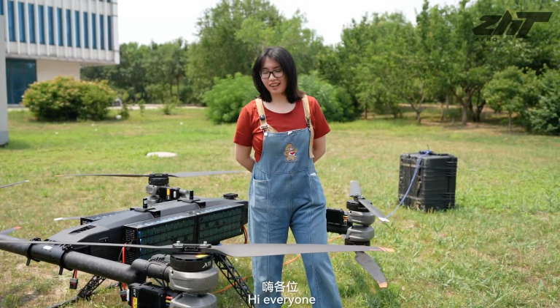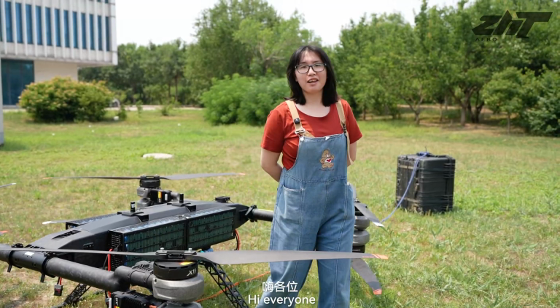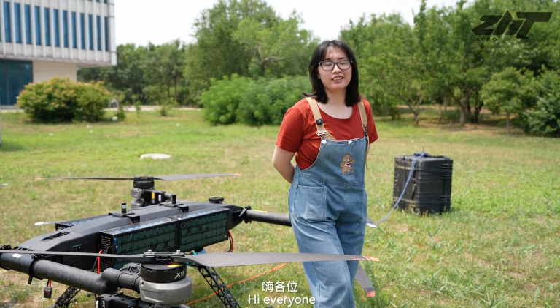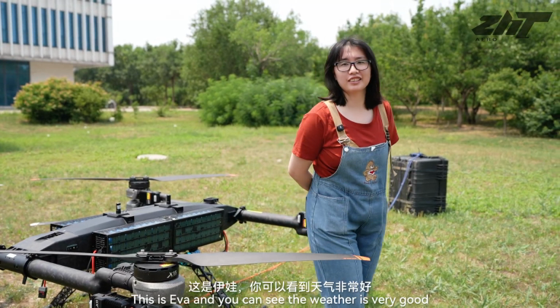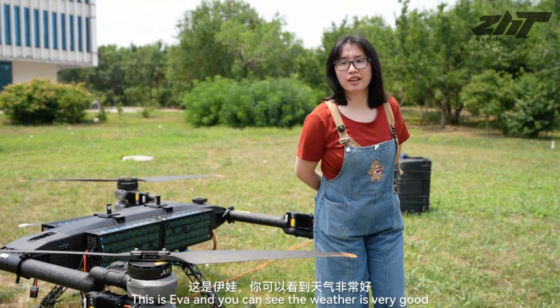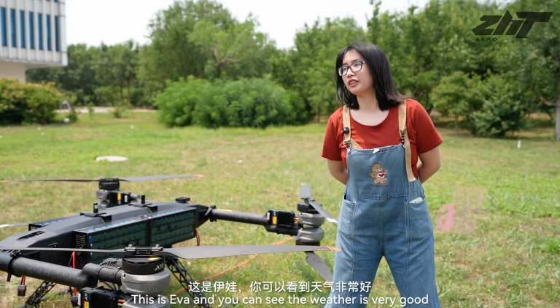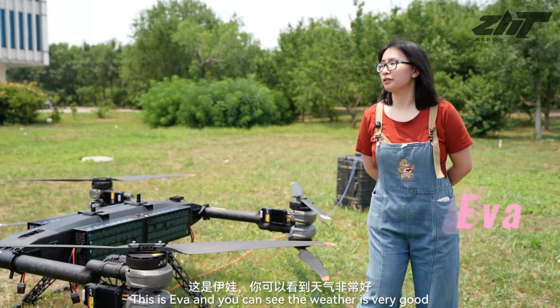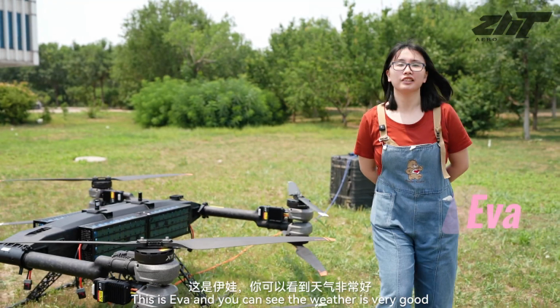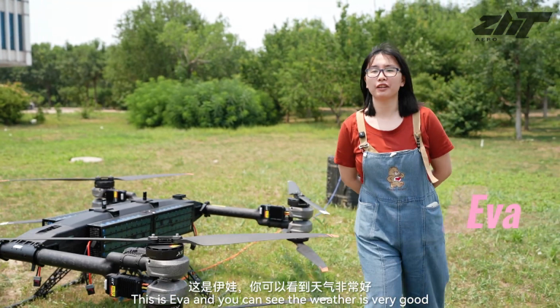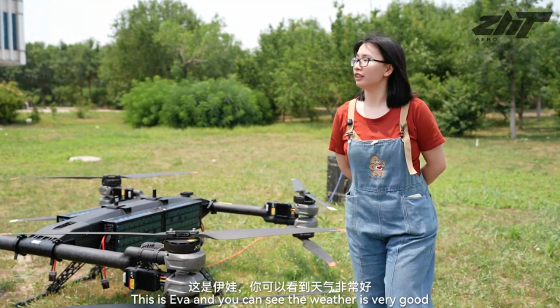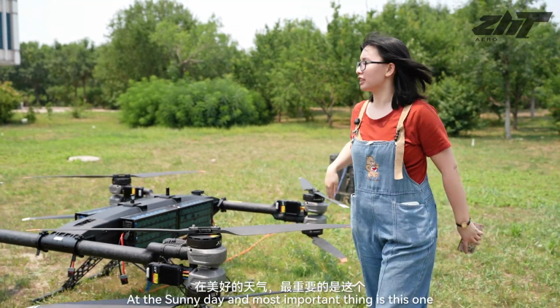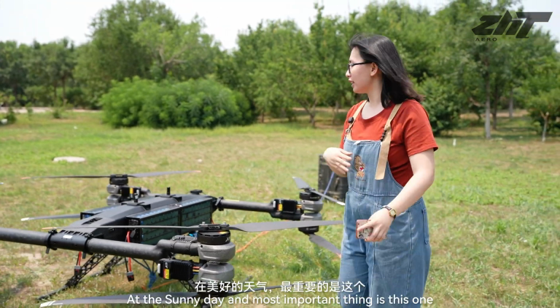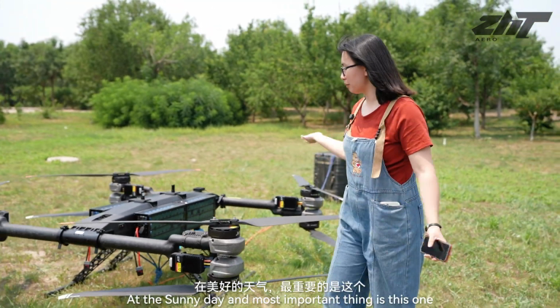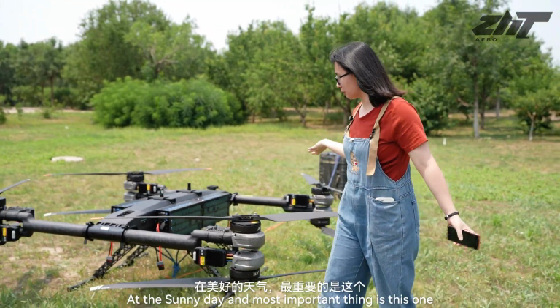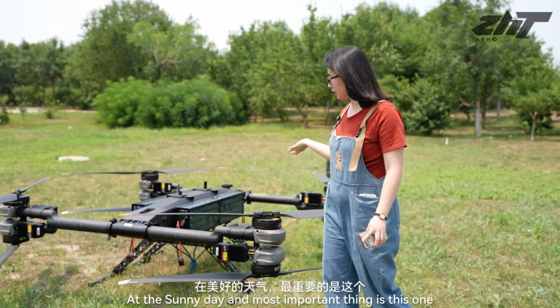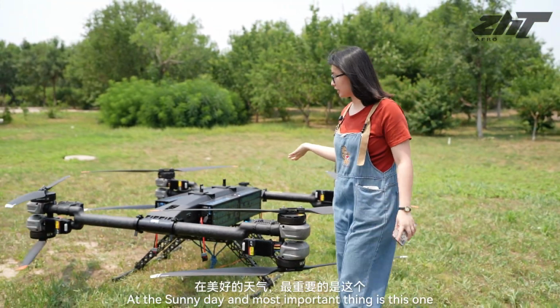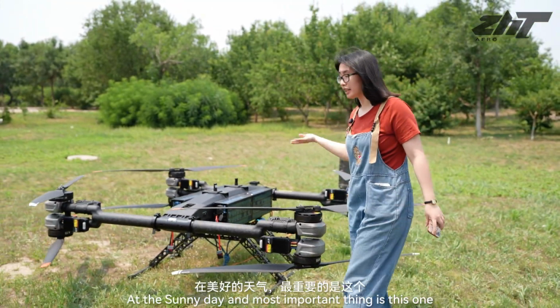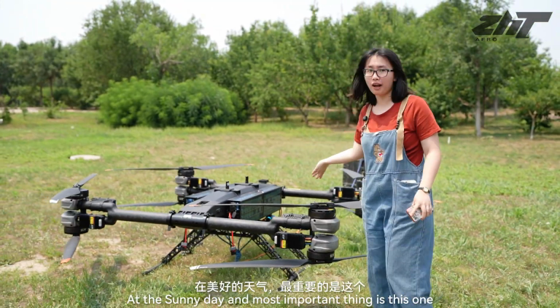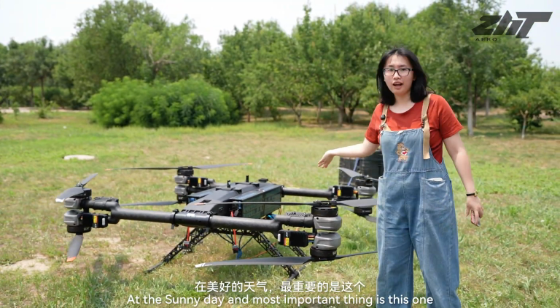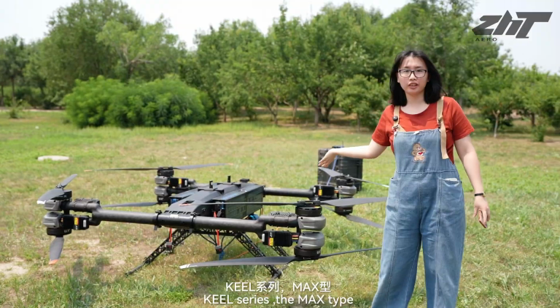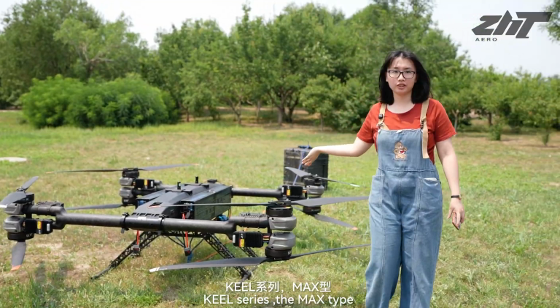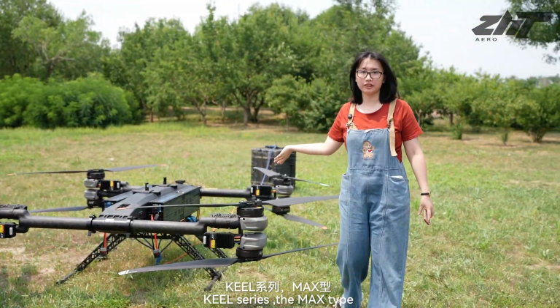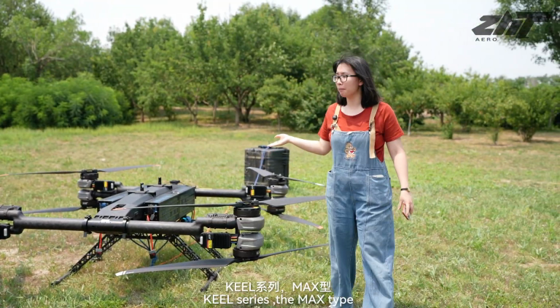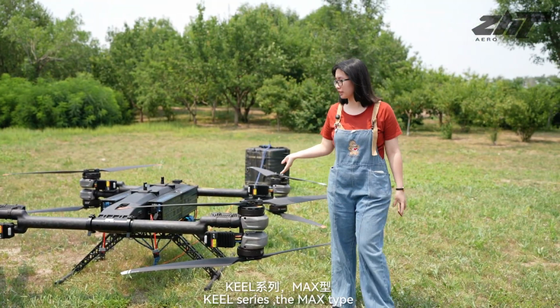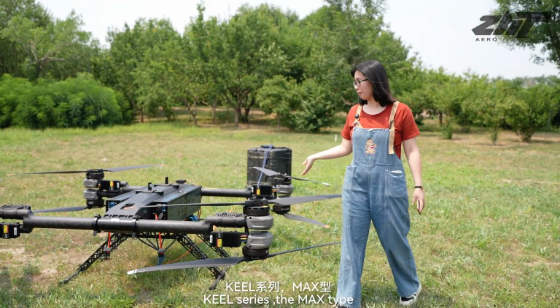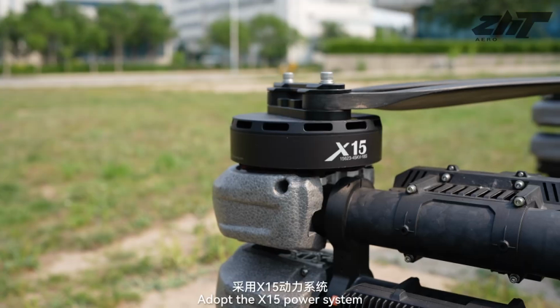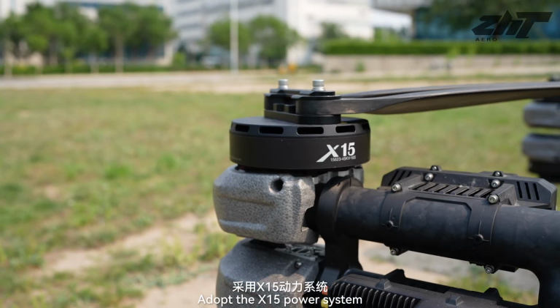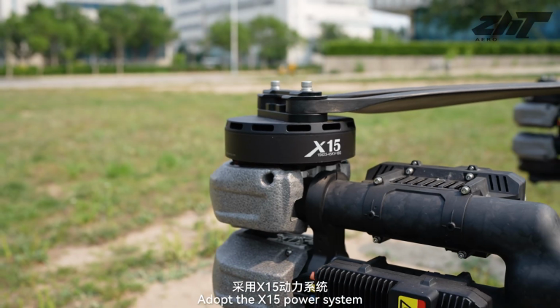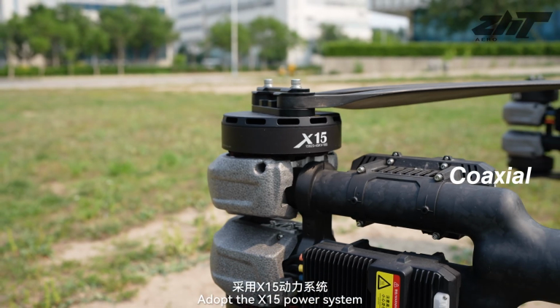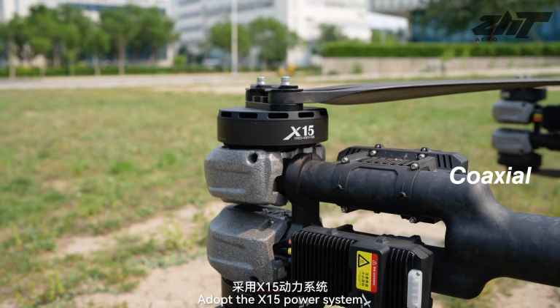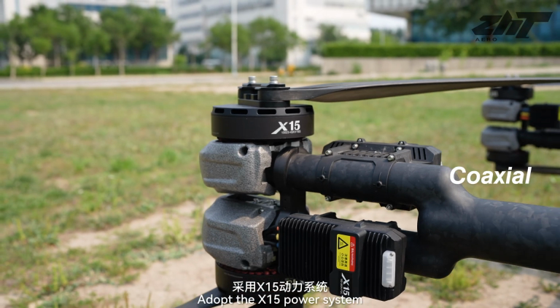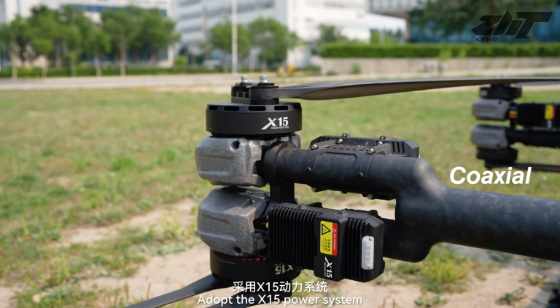Hi everyone, this is Eva and you can see the weather is very good on Sunday. And most importantly, this one — our CR series, the MaxTab, adopted the X15 power system.